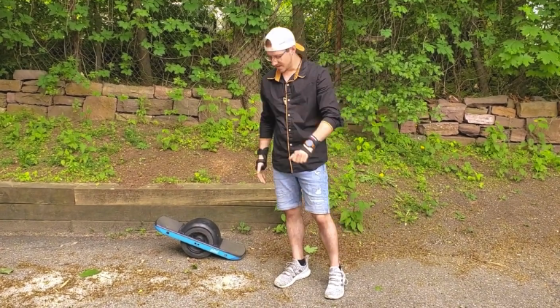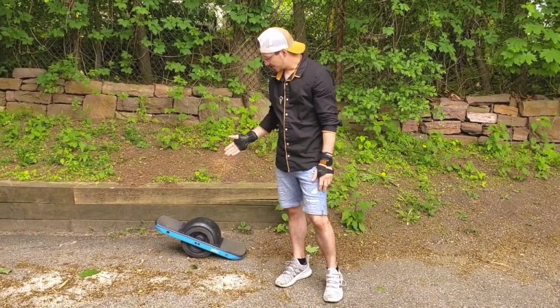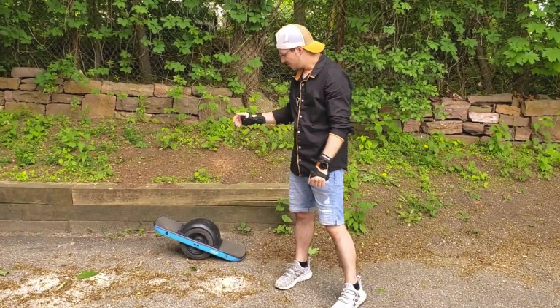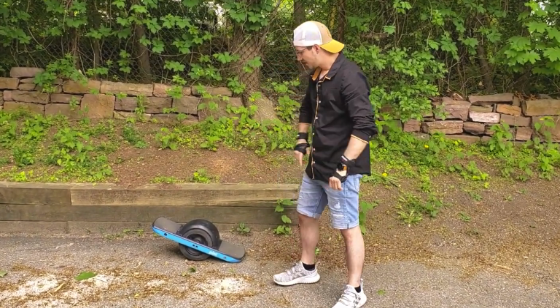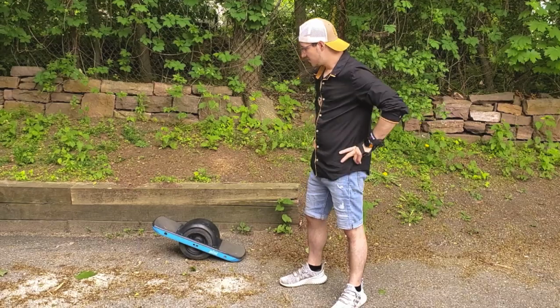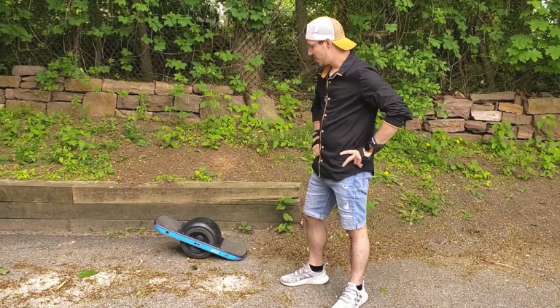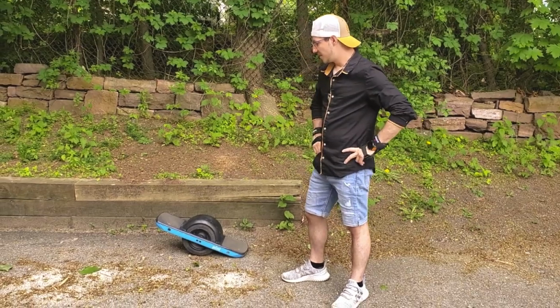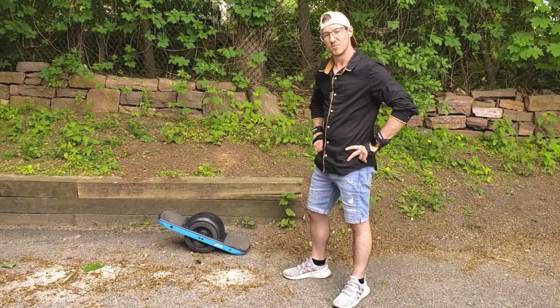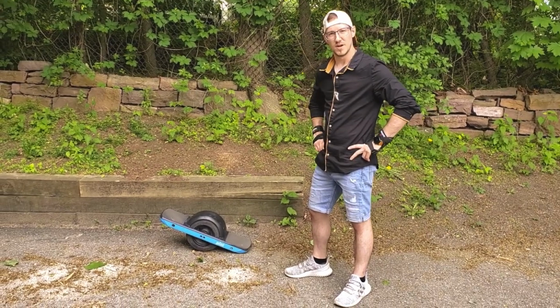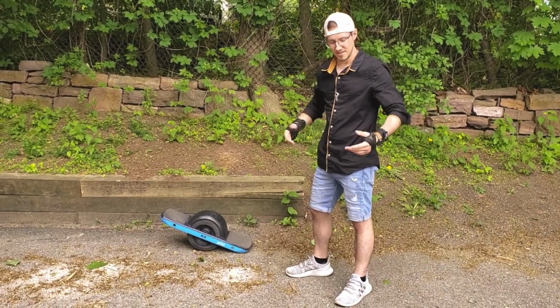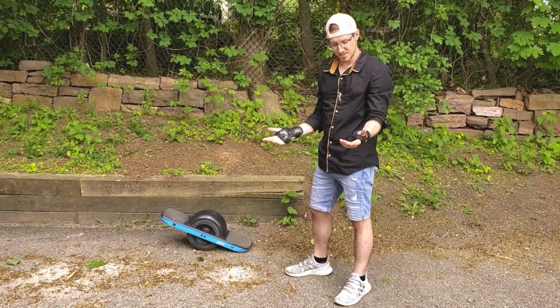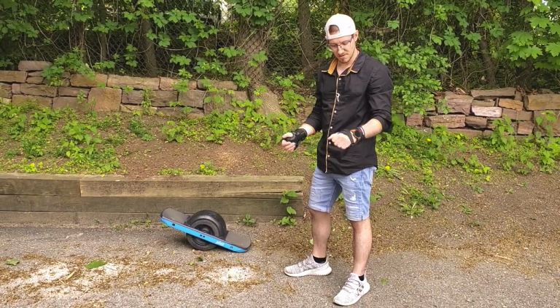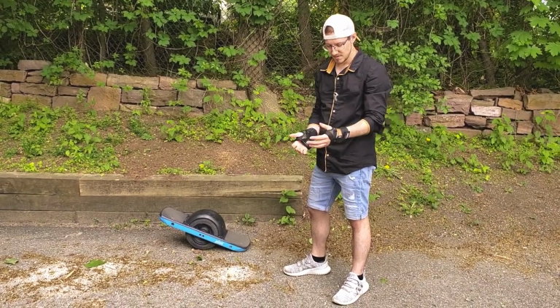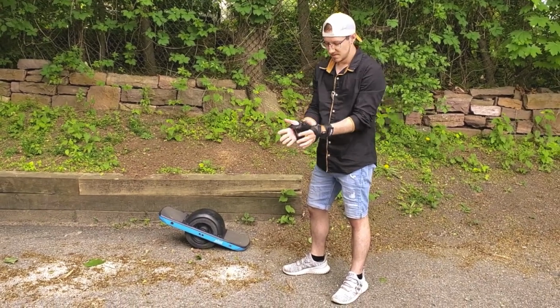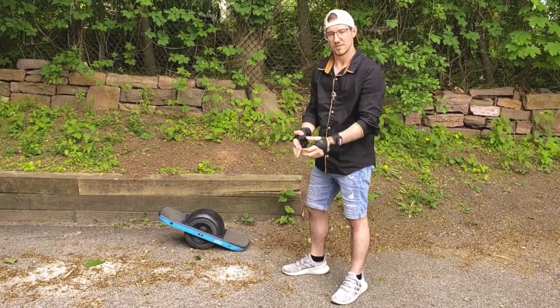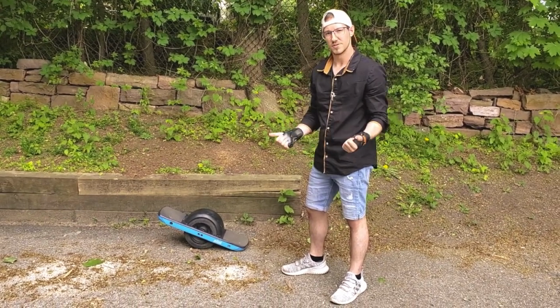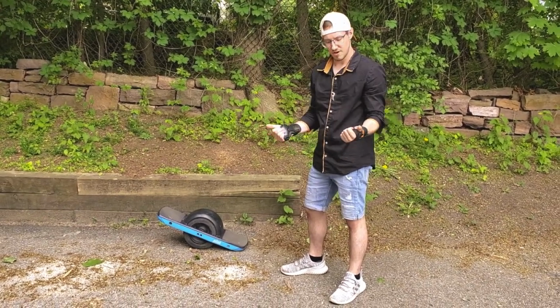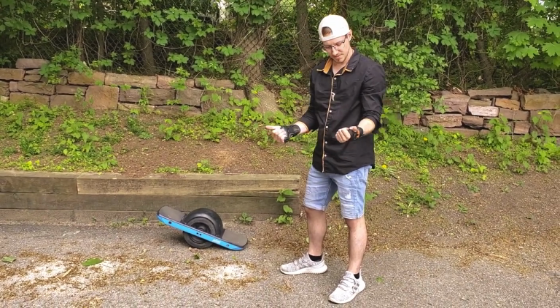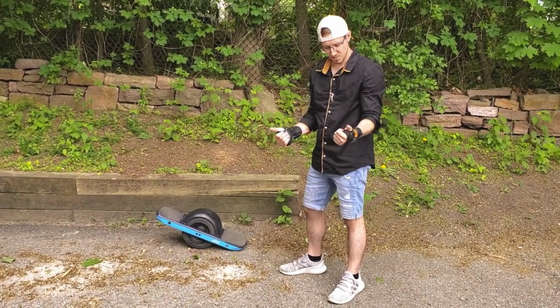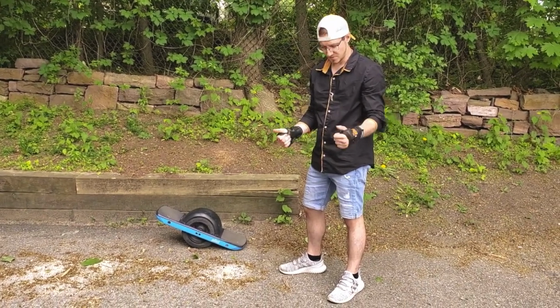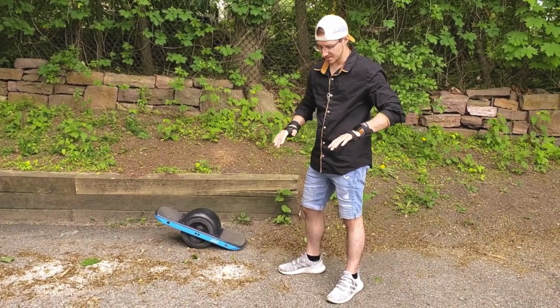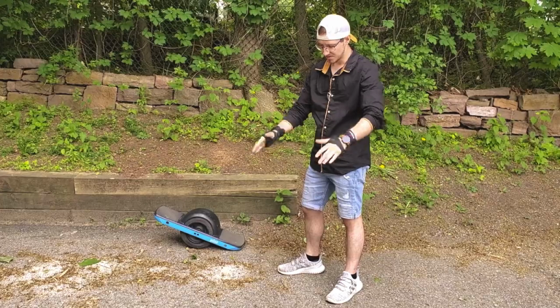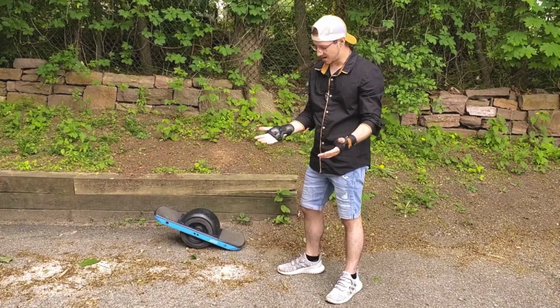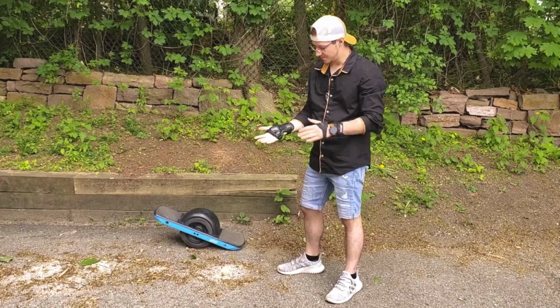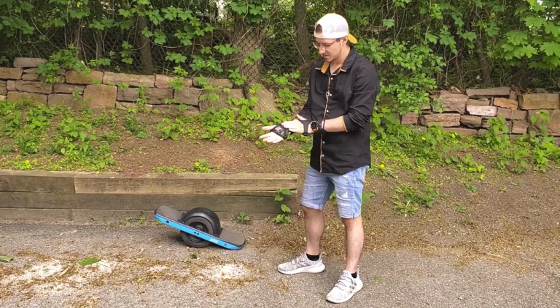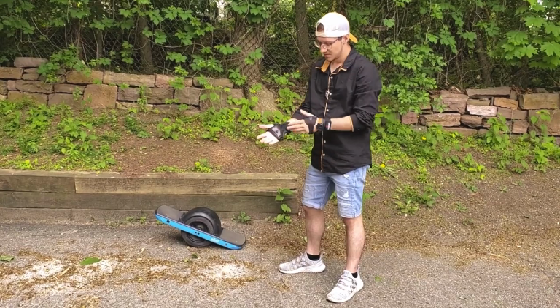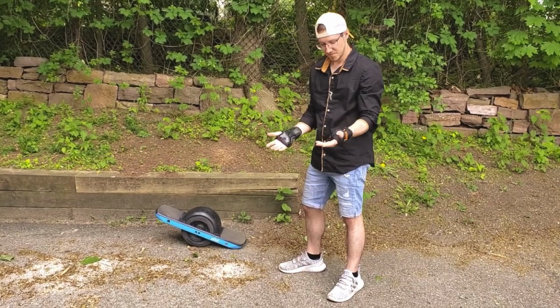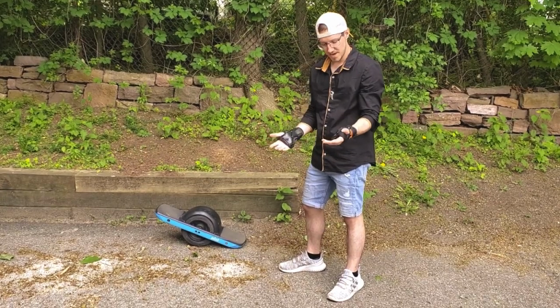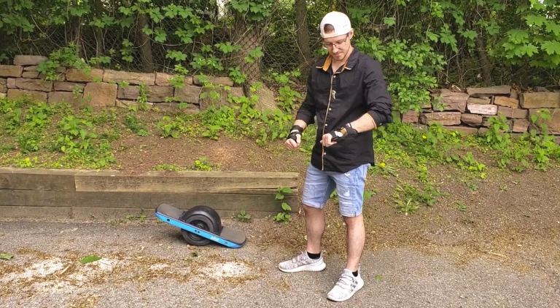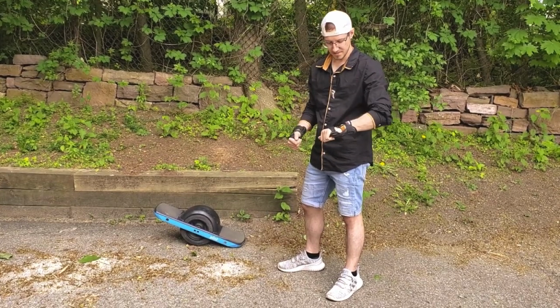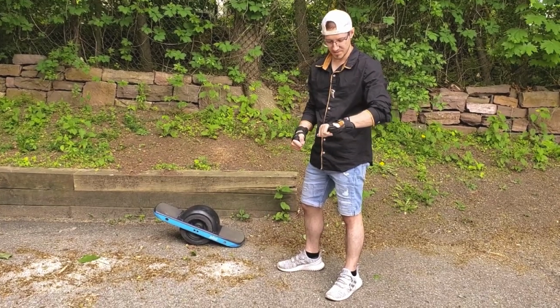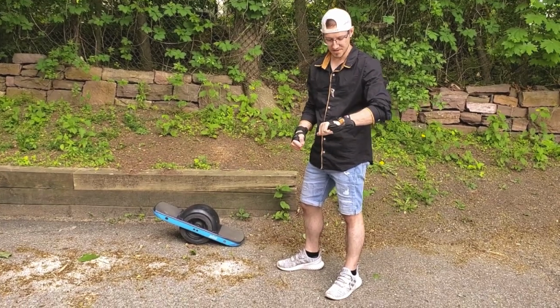One thing I love about having my Onewheel Pint and these Wrist Guards — really strong, really durable plastic. So if you slide or fall down, that'll protect you.